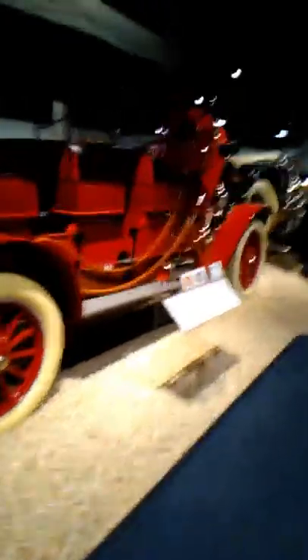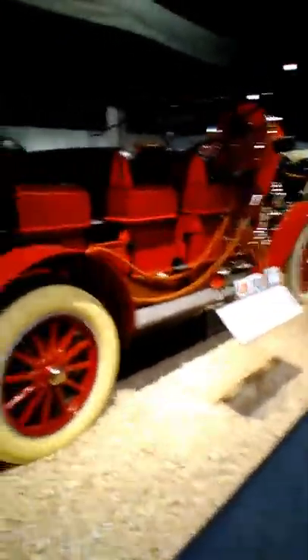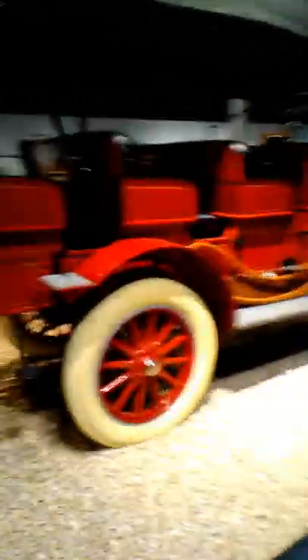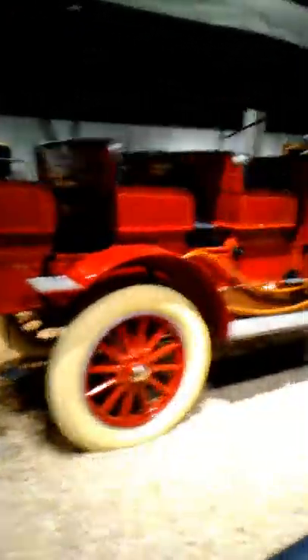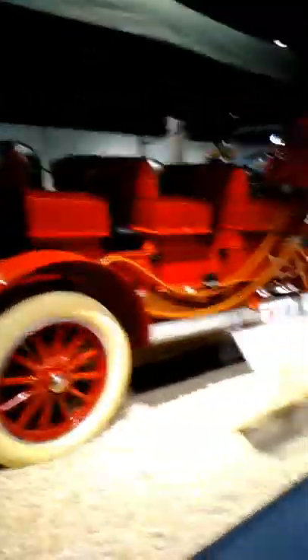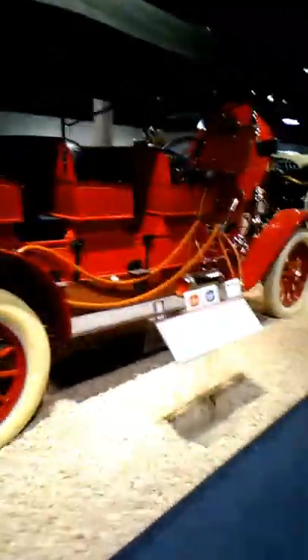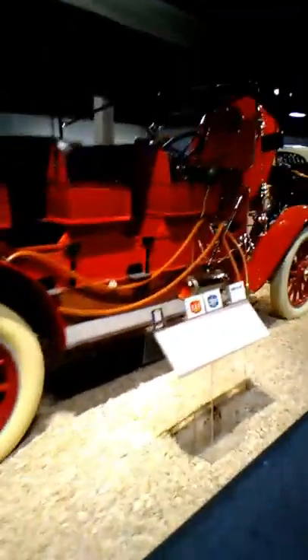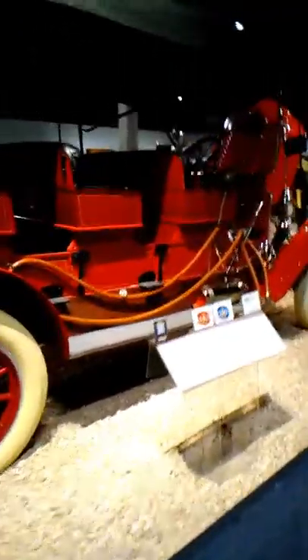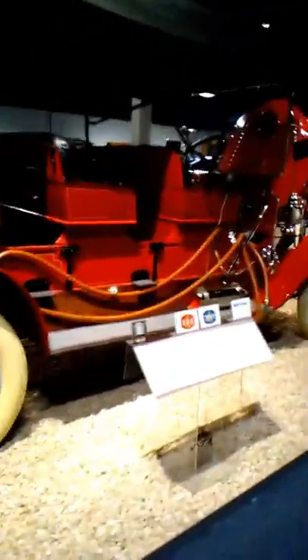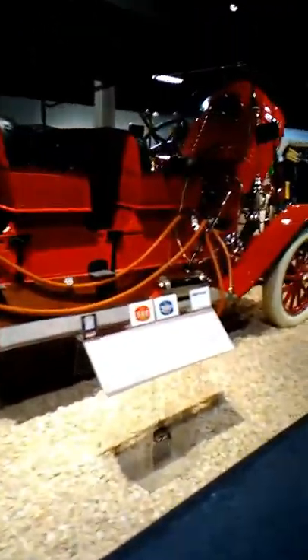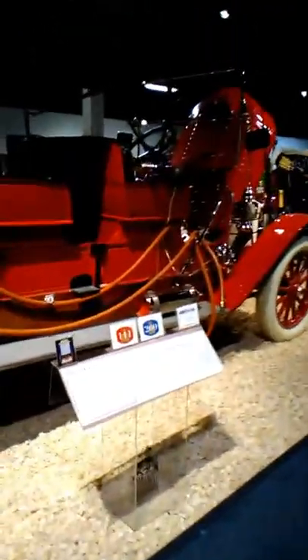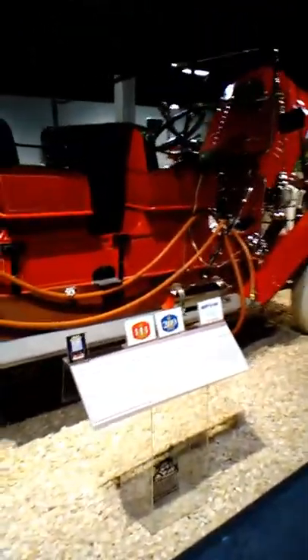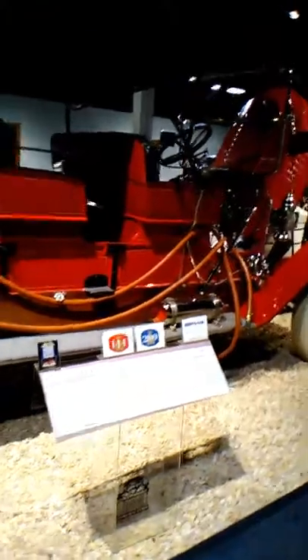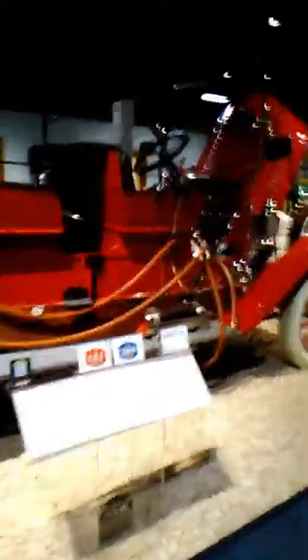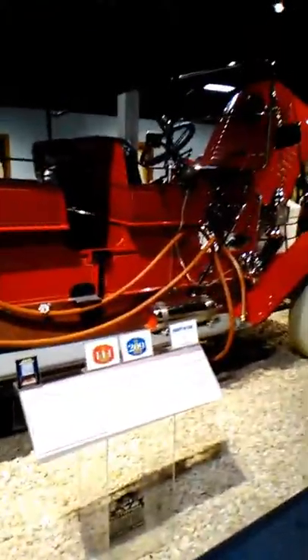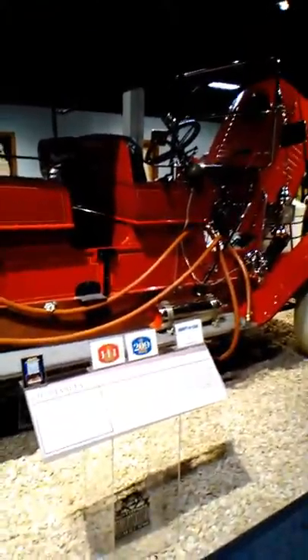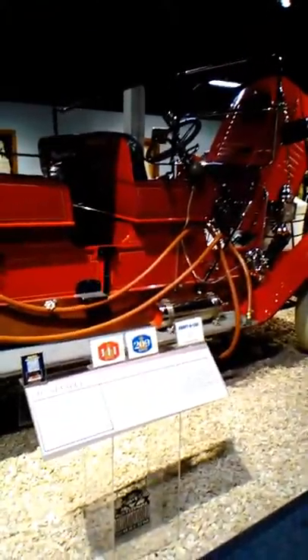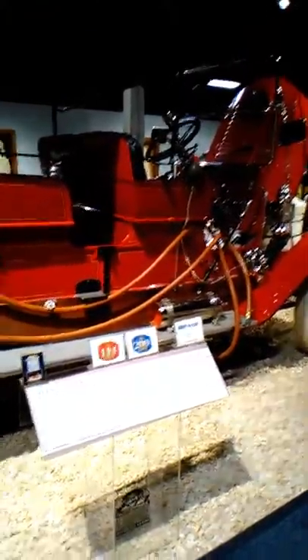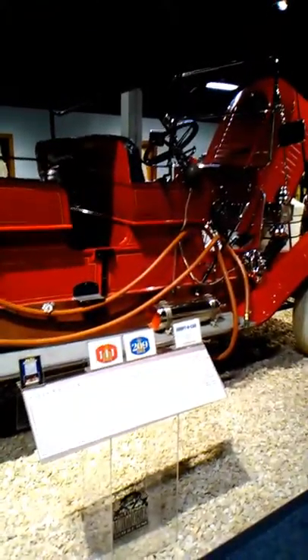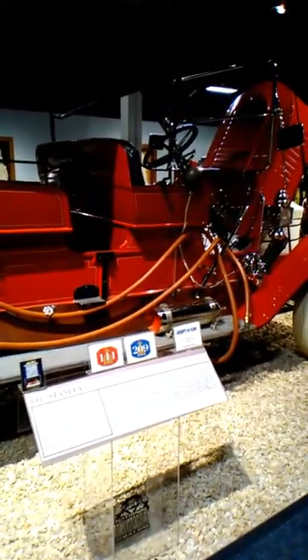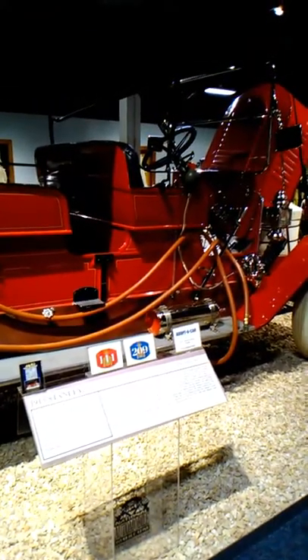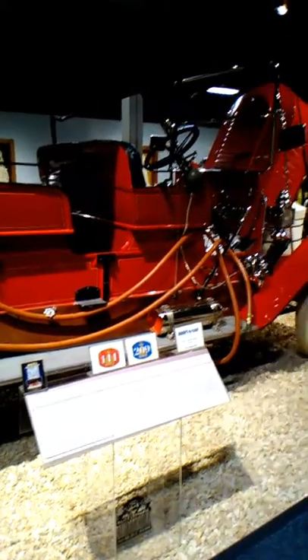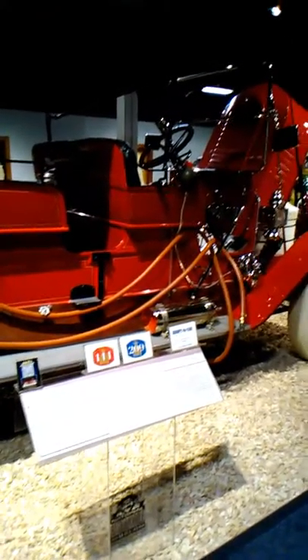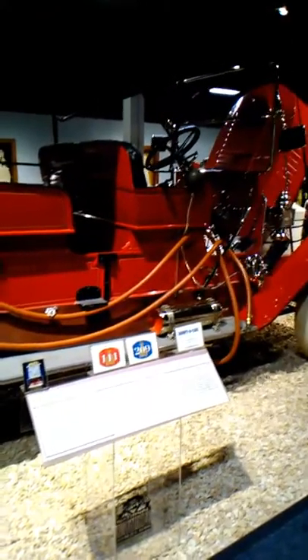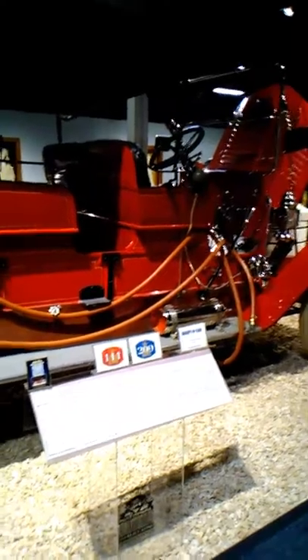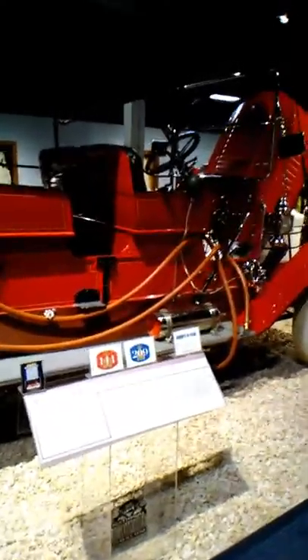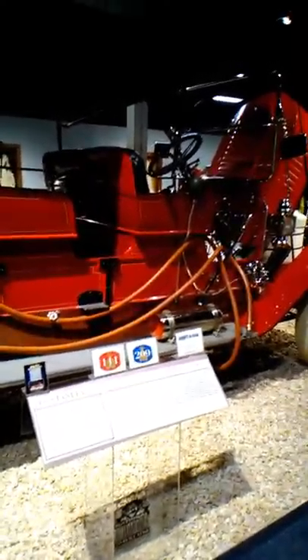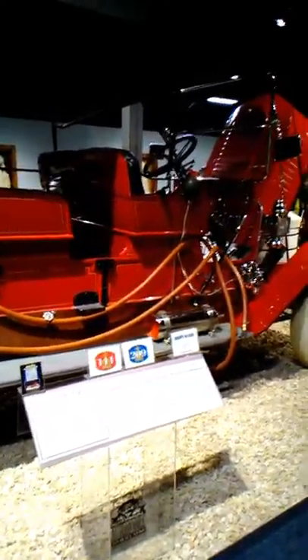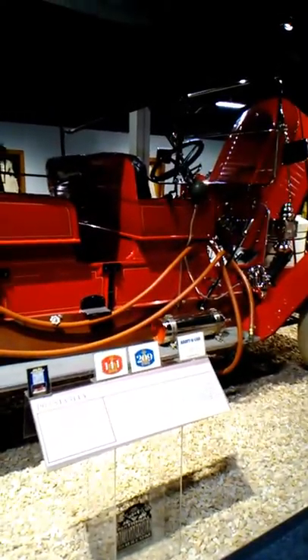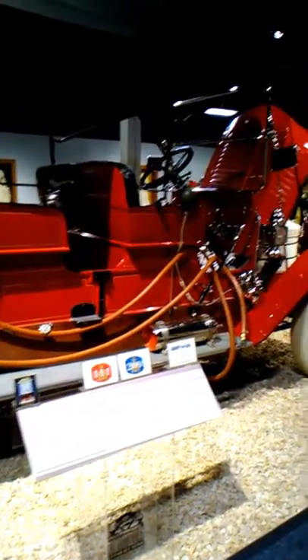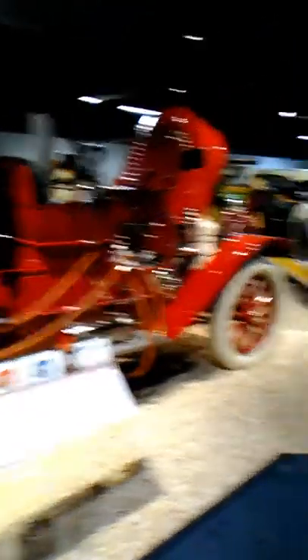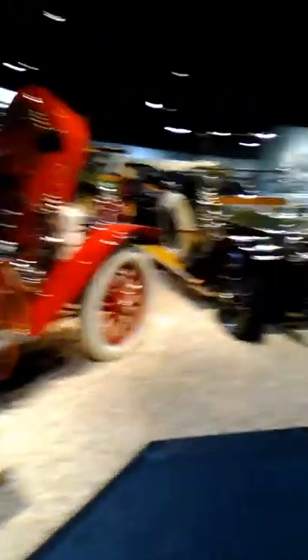Like this vehicle here — a 1913 Stanley Steam Wagon. I'm wondering if that's where Stanley Steamer got their name. That's really incredible.